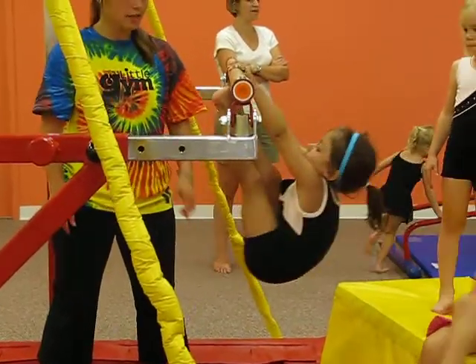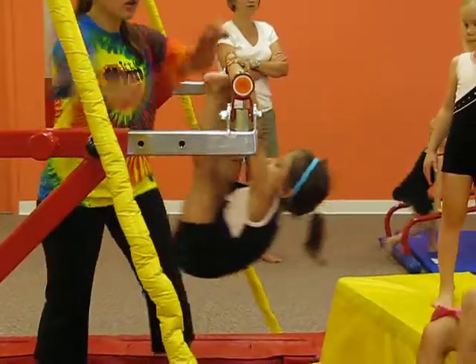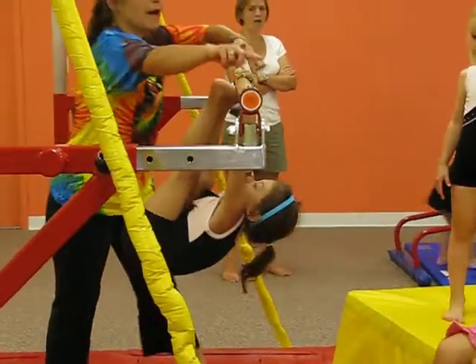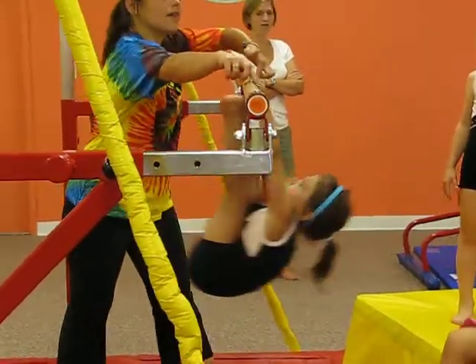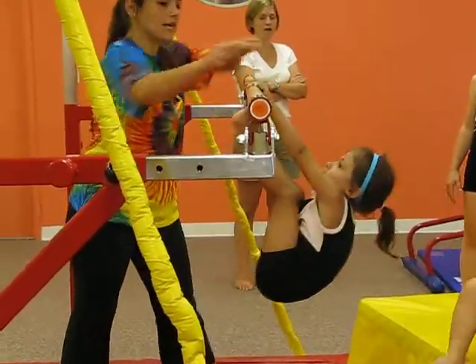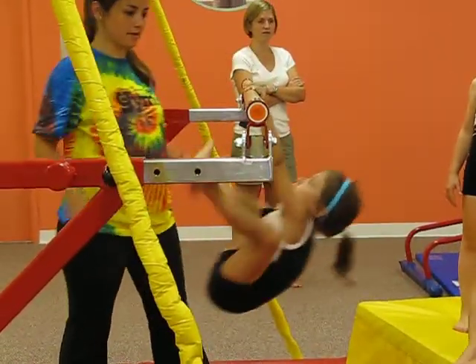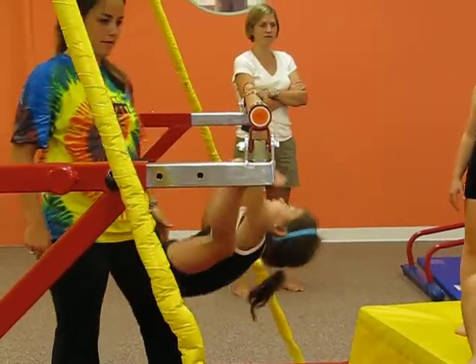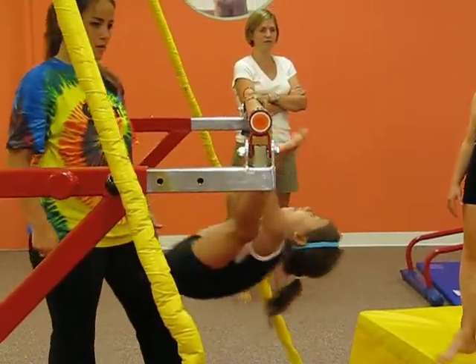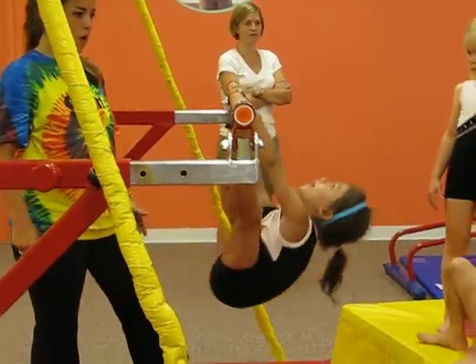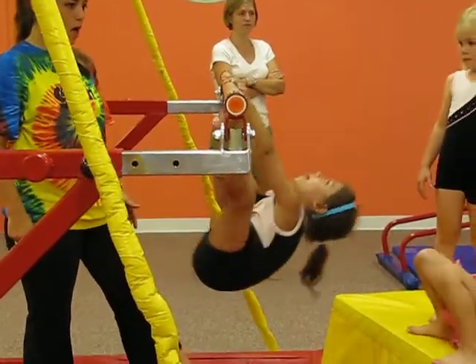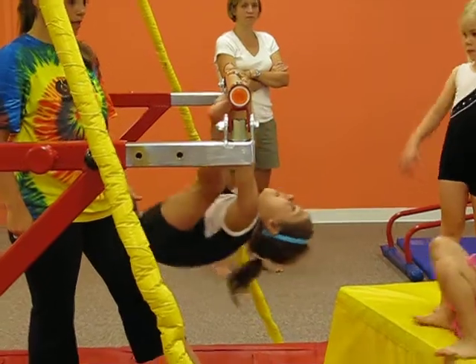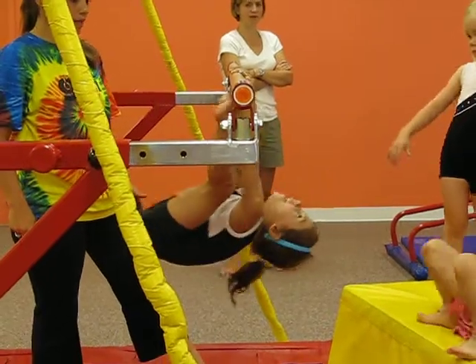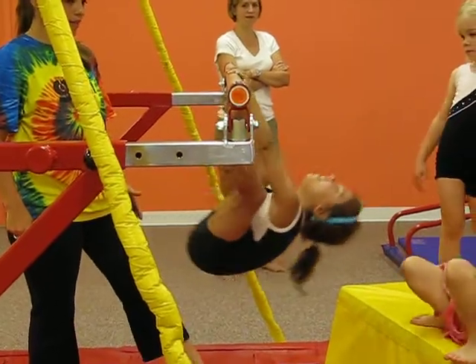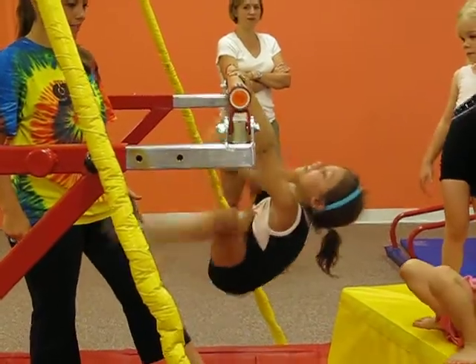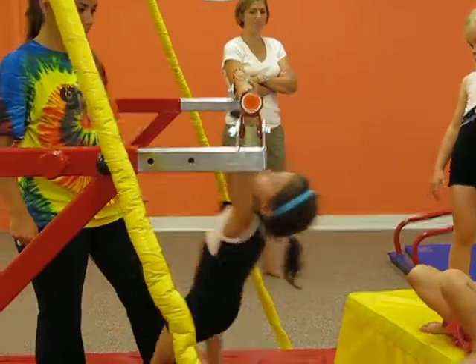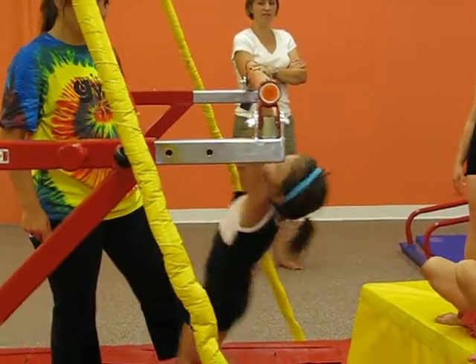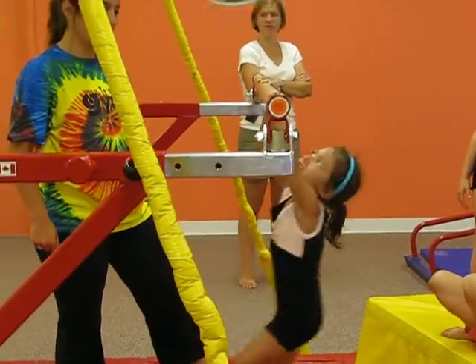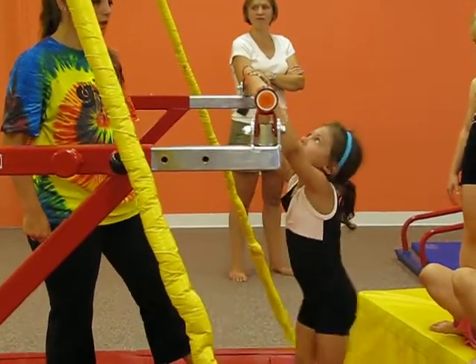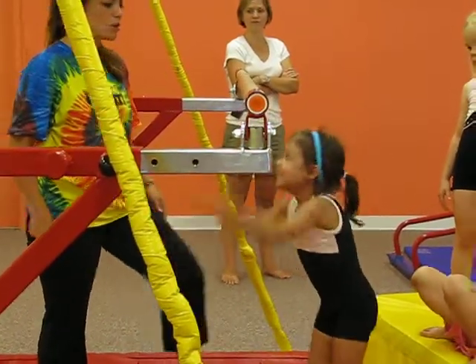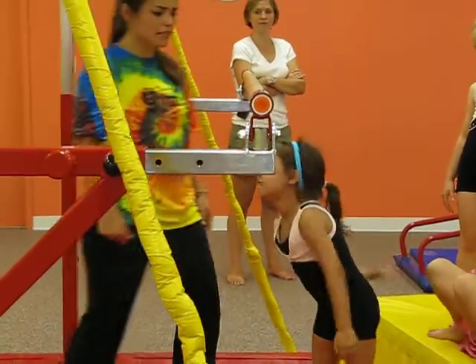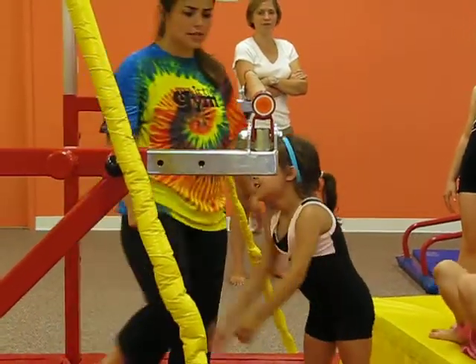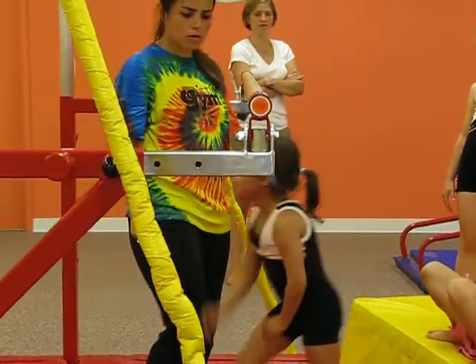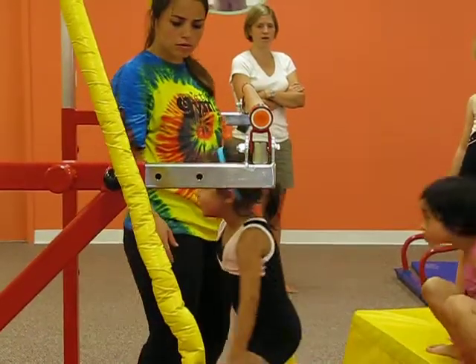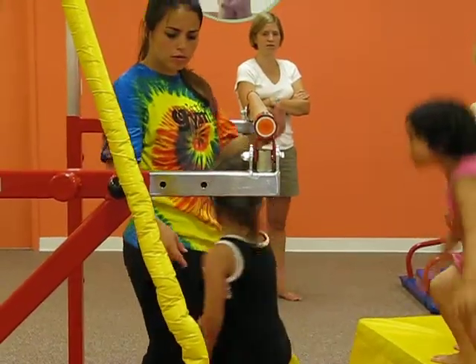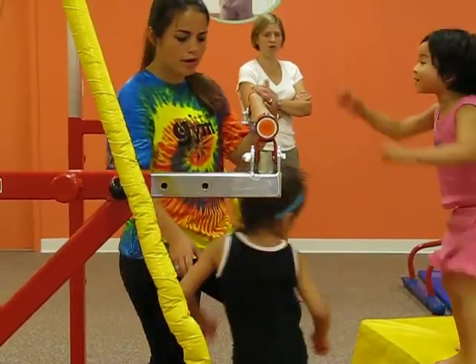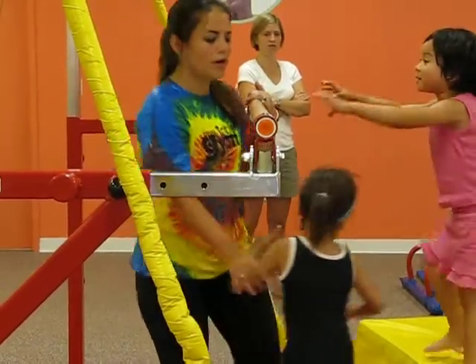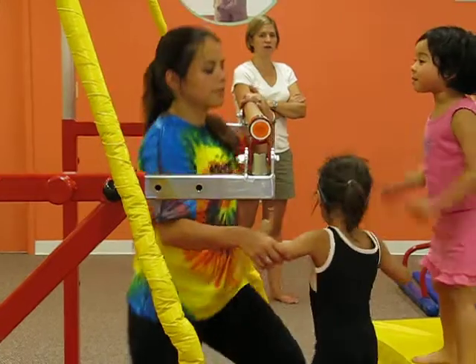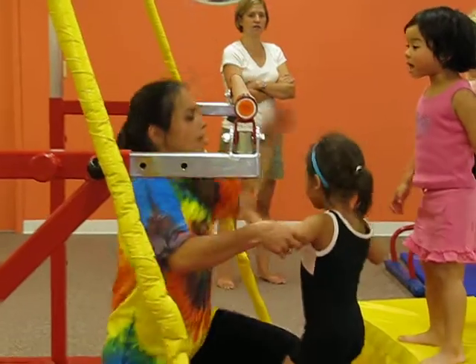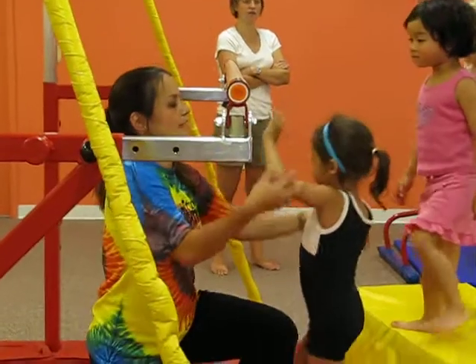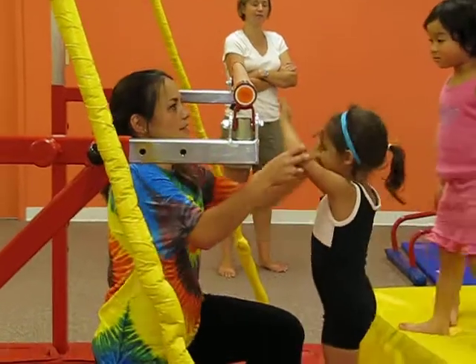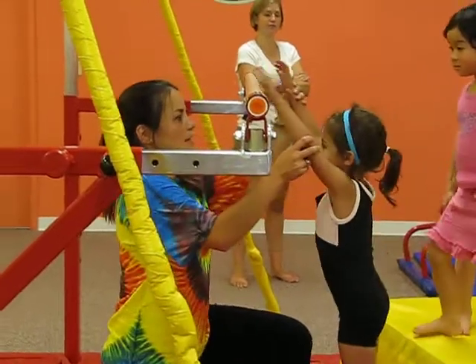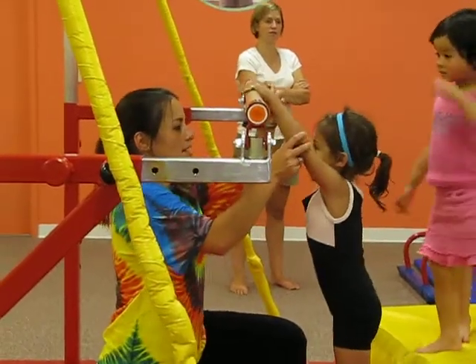Now toes out here on the side. Woo-hoo! Okay, hold on. Would you like to do a tummy roll? Show everyone. All right, without that. Up here.